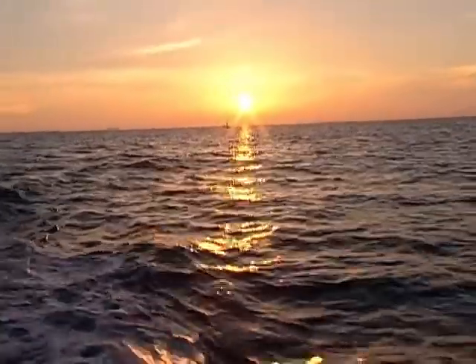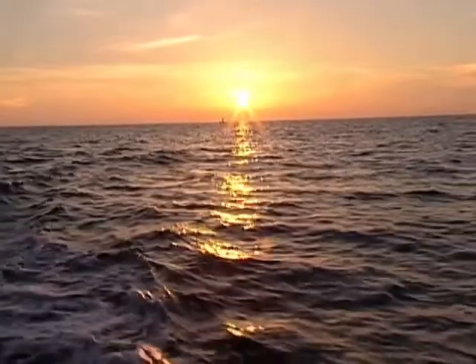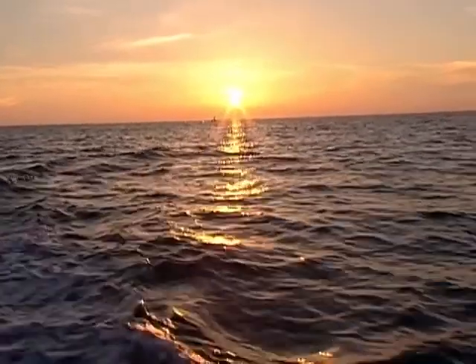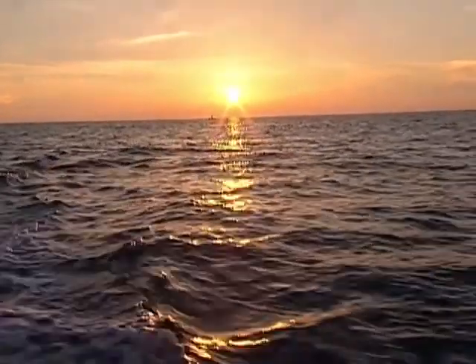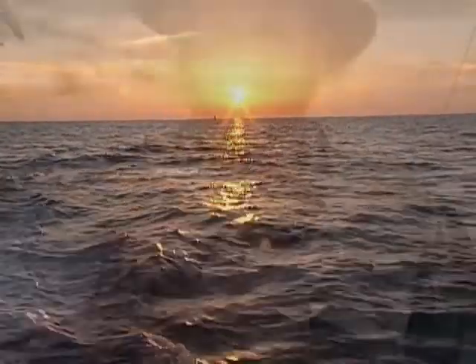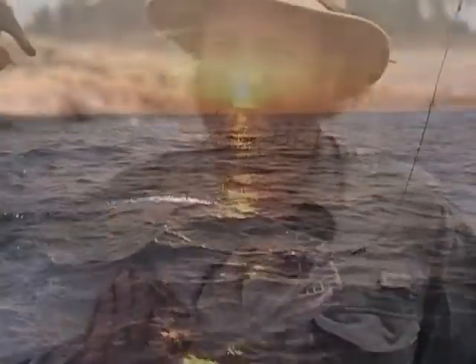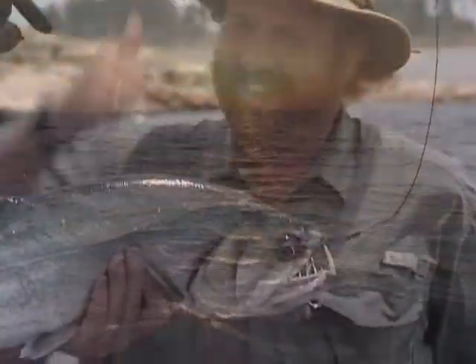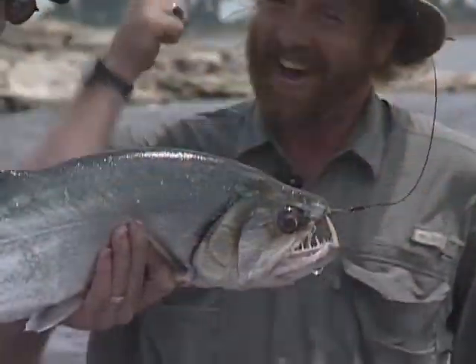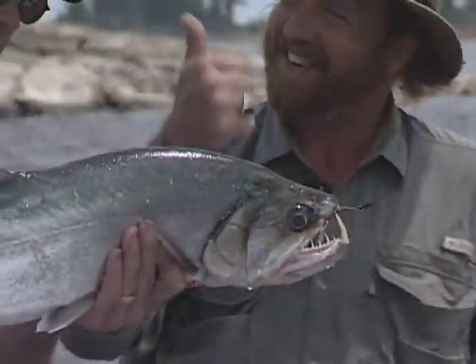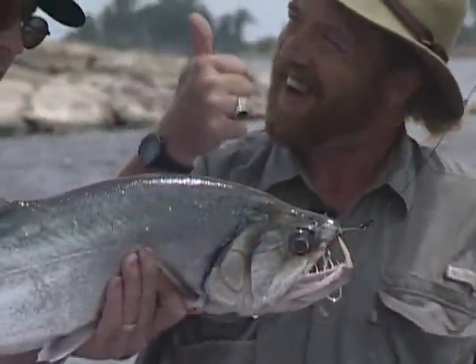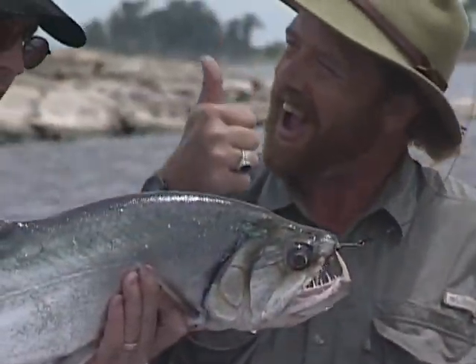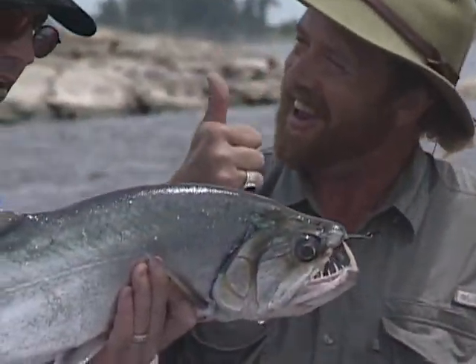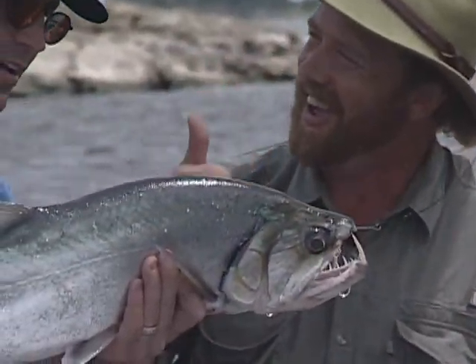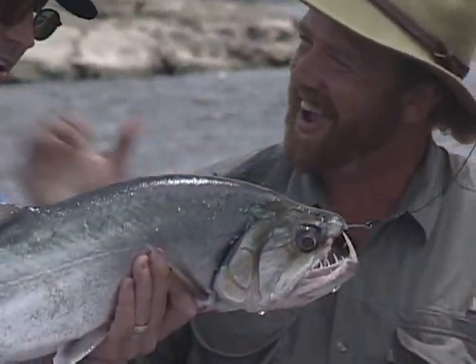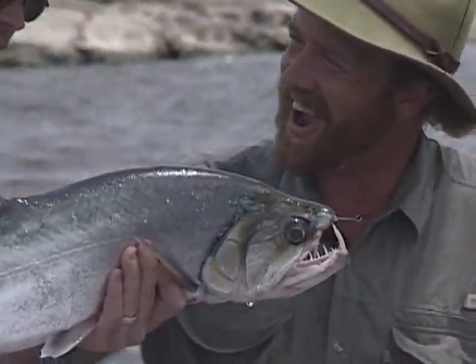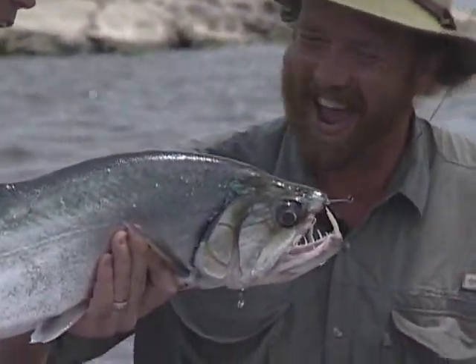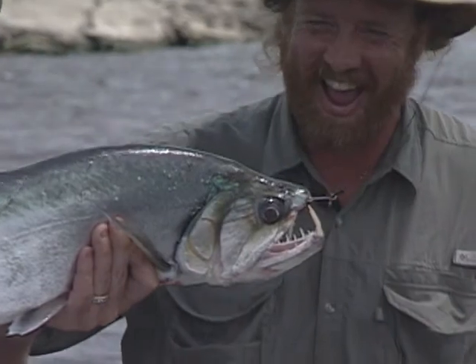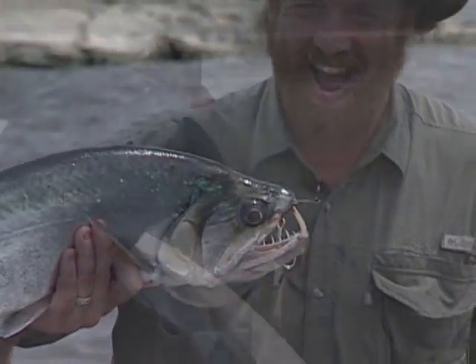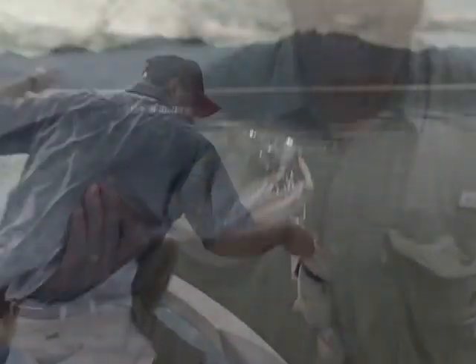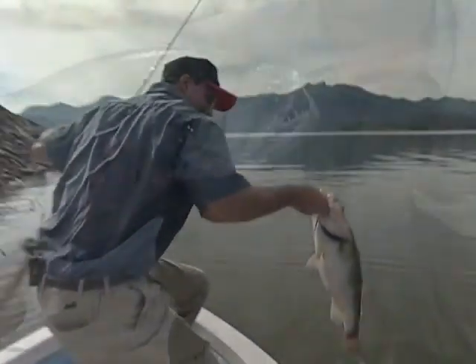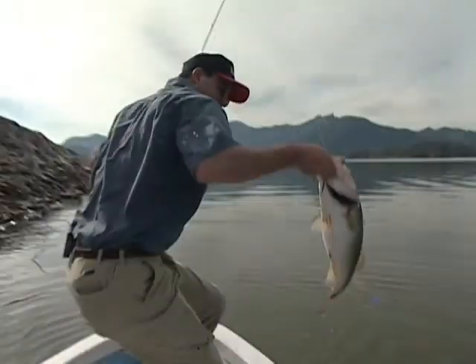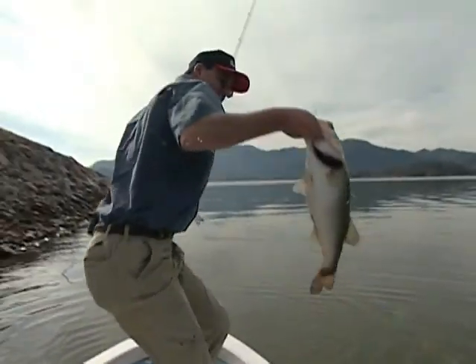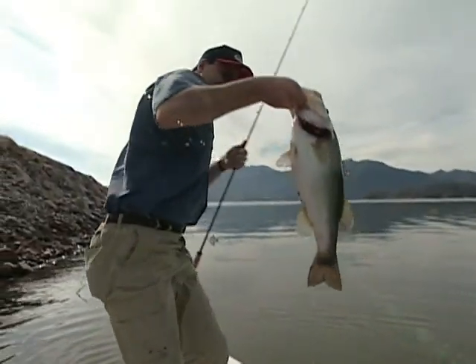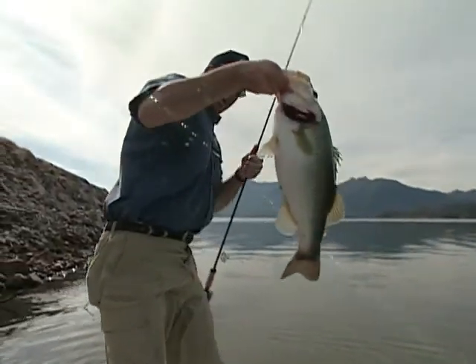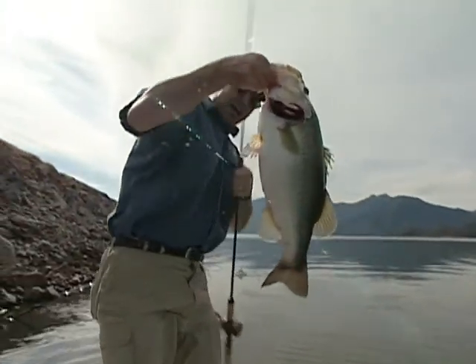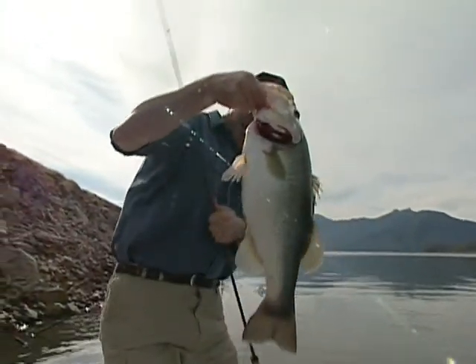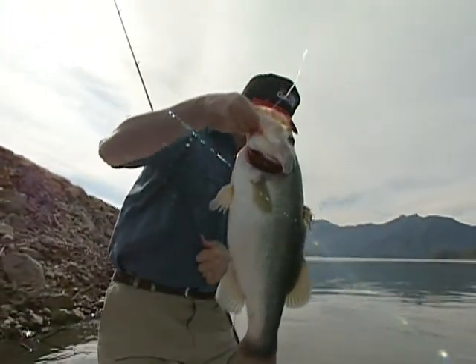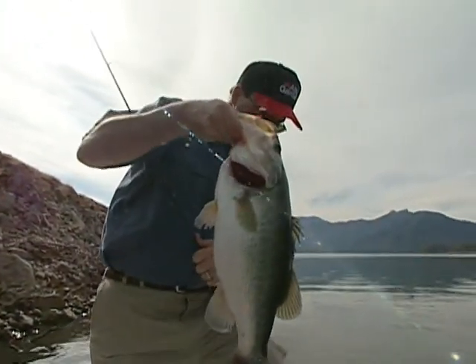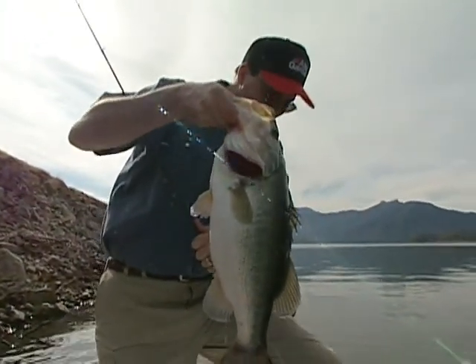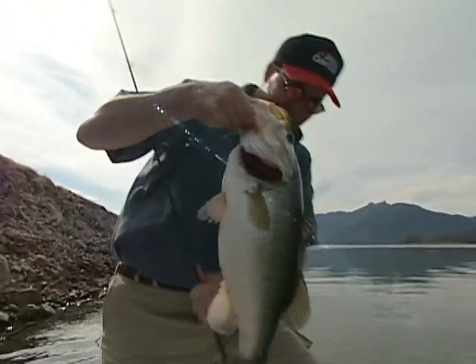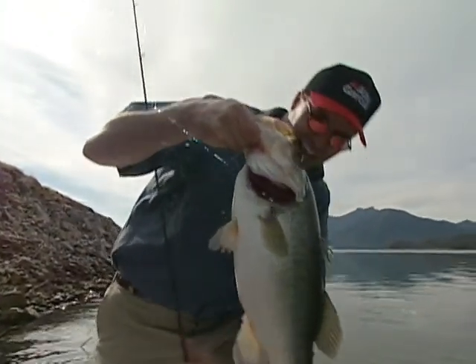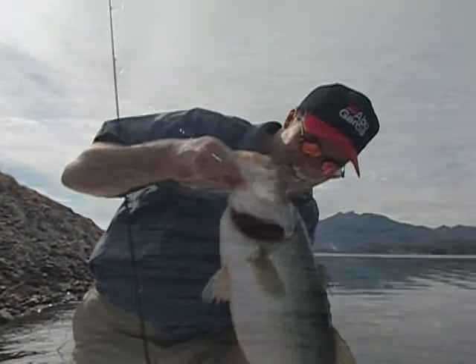I think you can clearly see the possibilities for today's sport fishermen are endless. We hope this presentation will help you in making your dream fishing adventure come true.